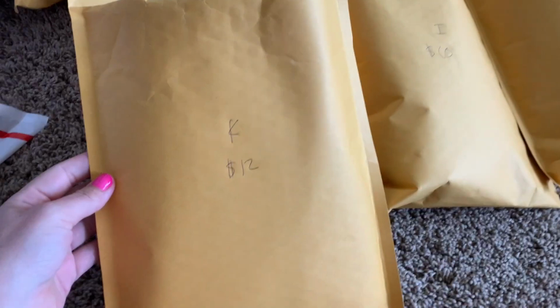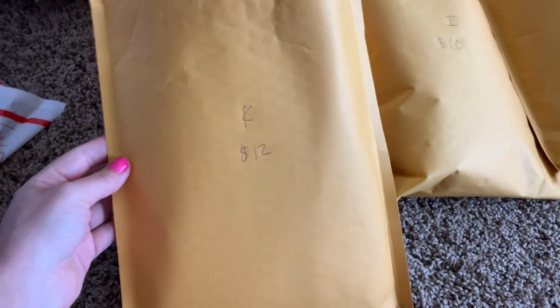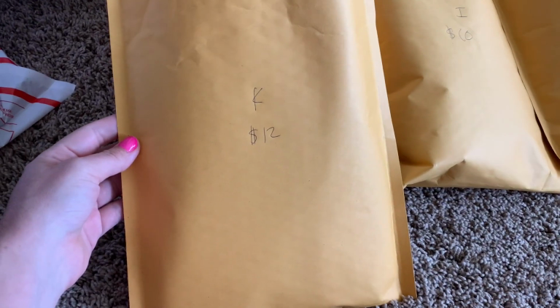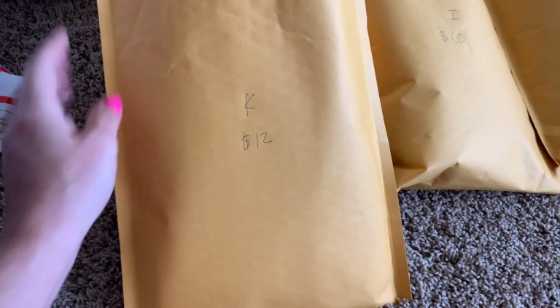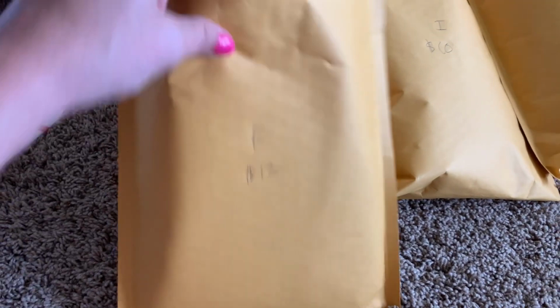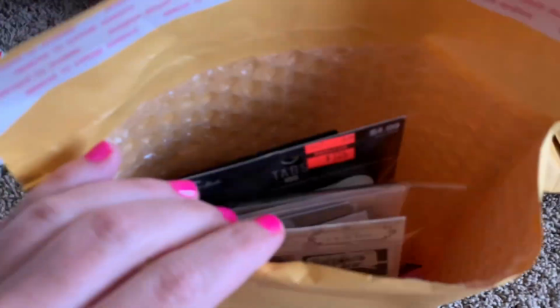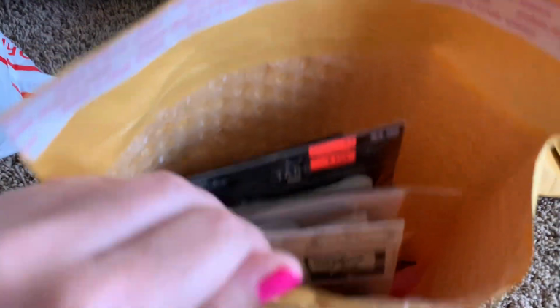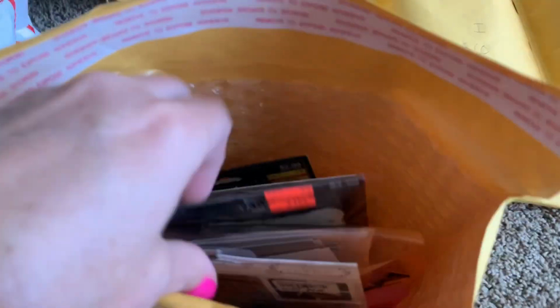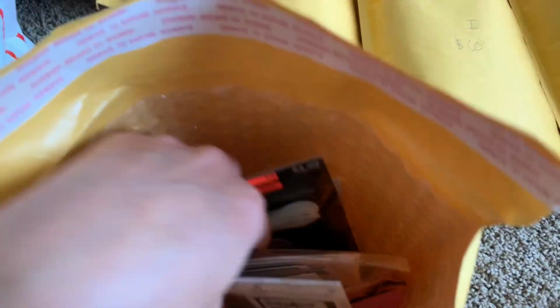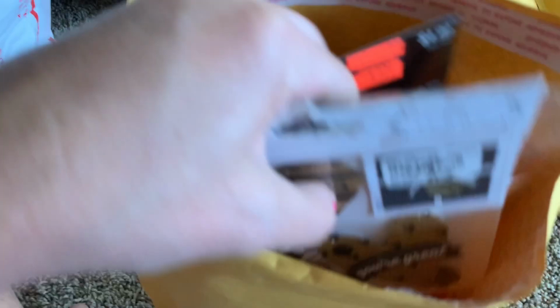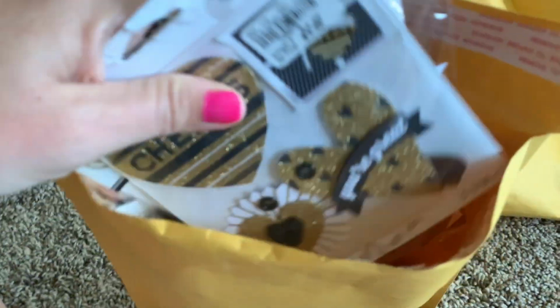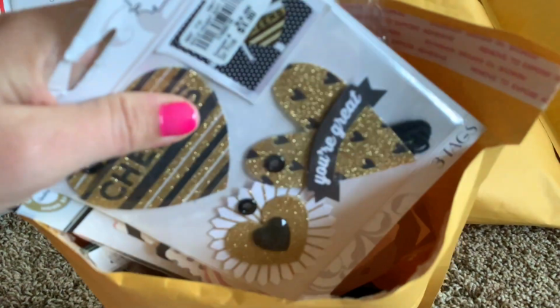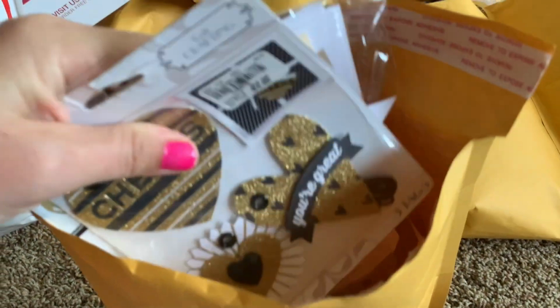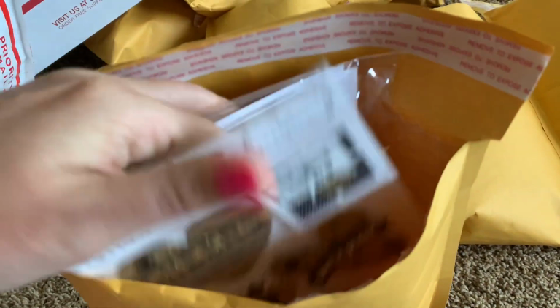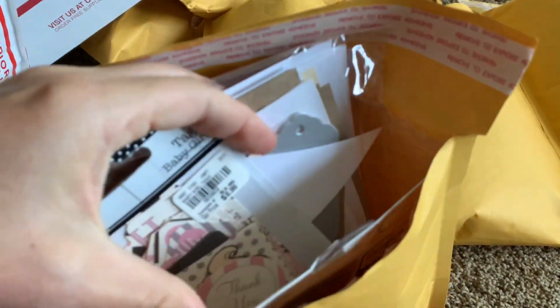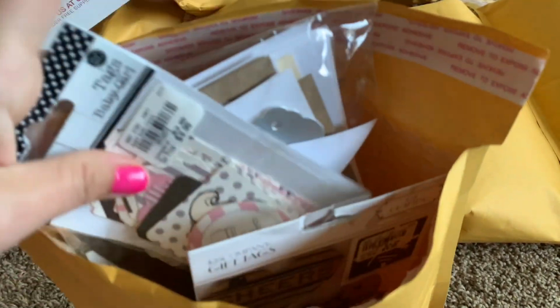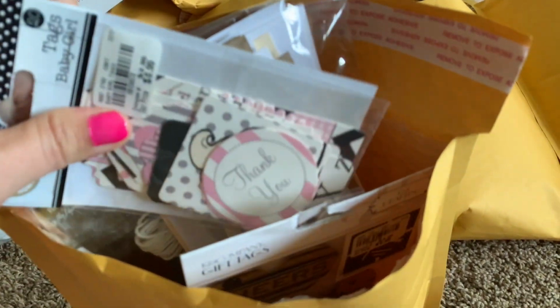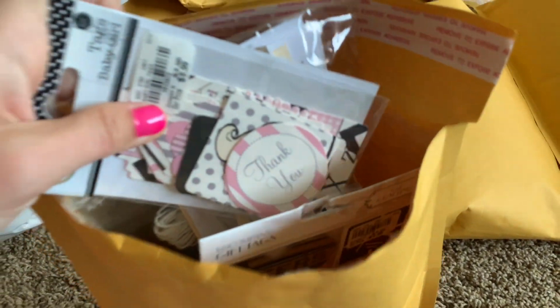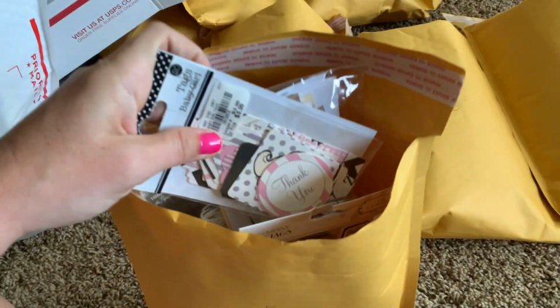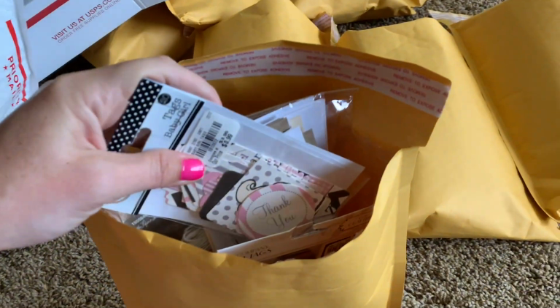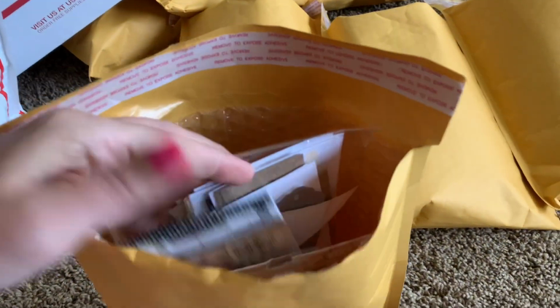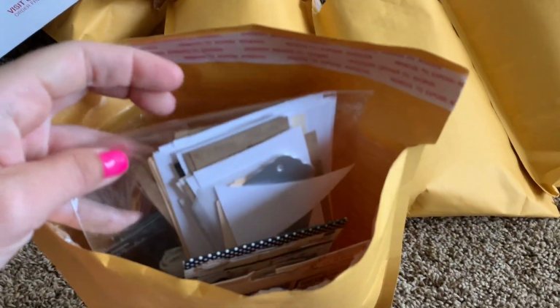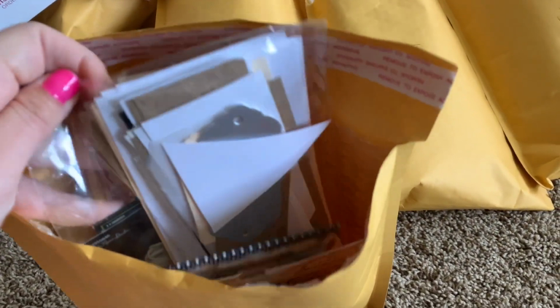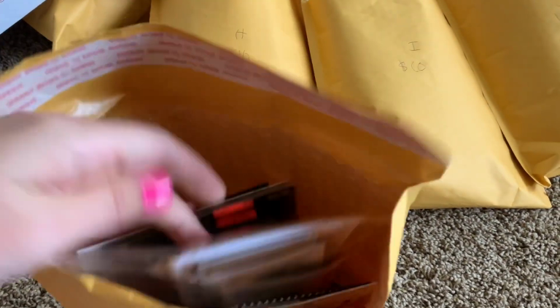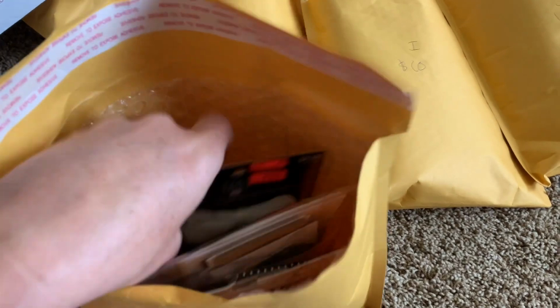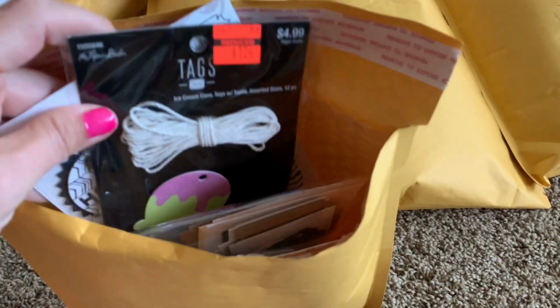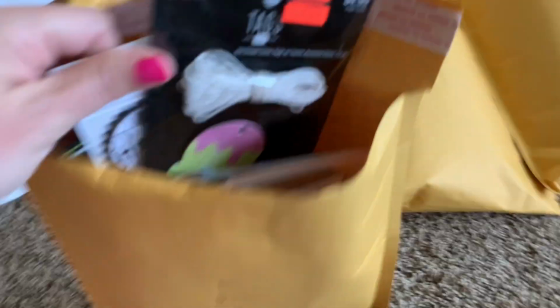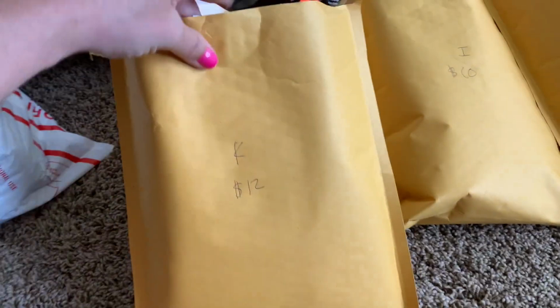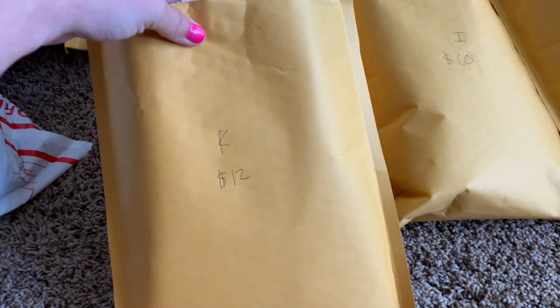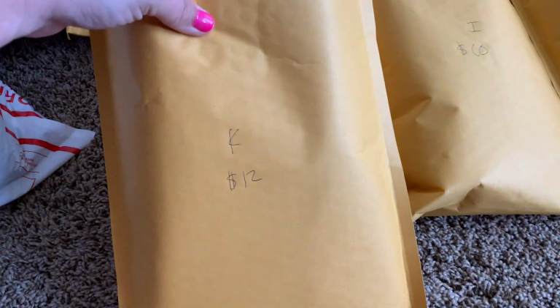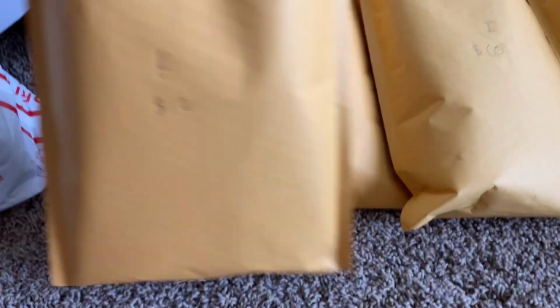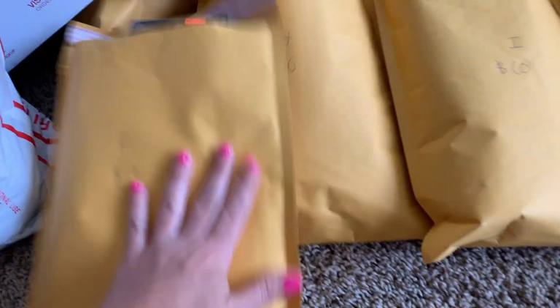This next lot is lot K and this is all packs of tags. You guys, I had a thing for tags and I bought so much stuff that I did not need. So this is $12 shipped.